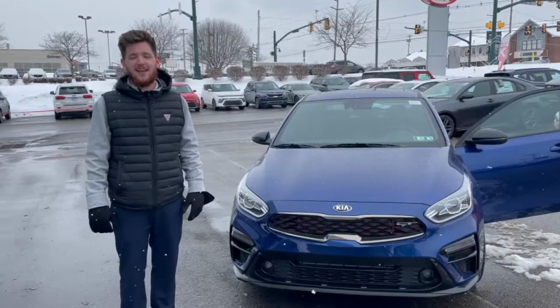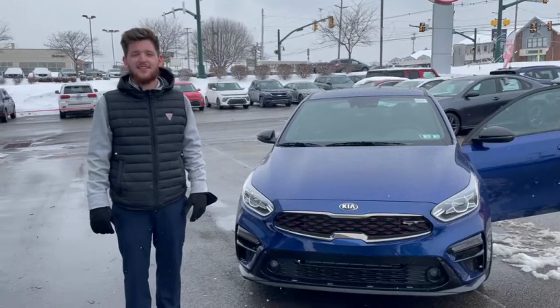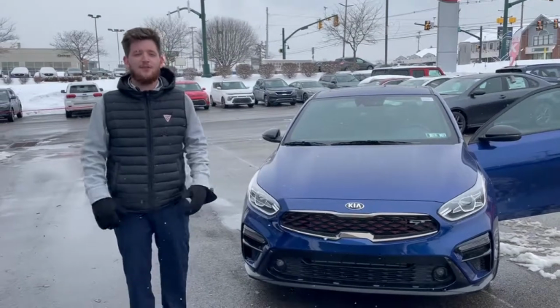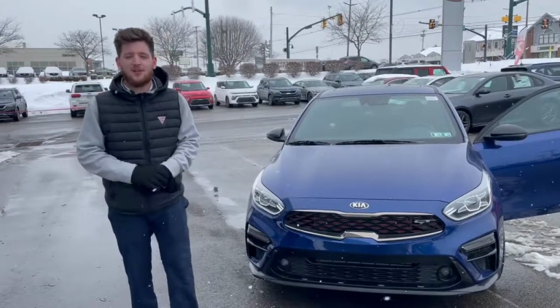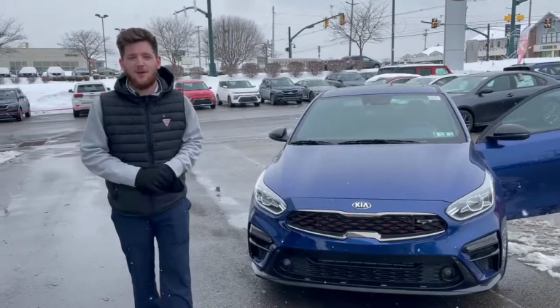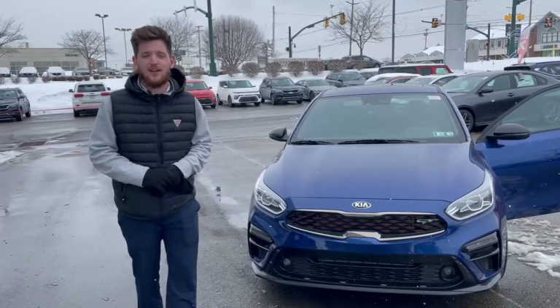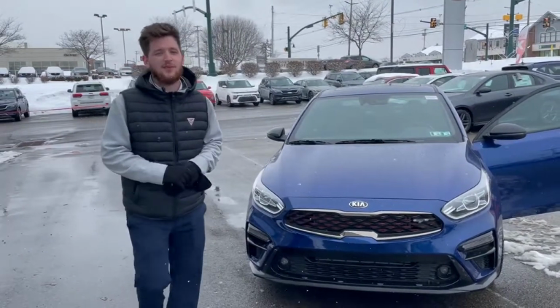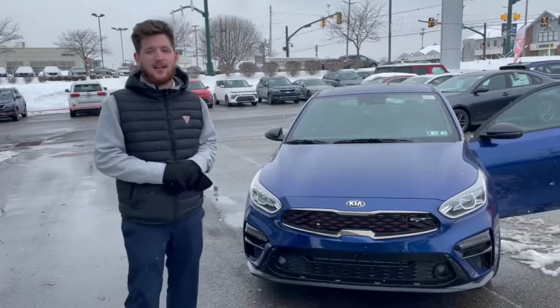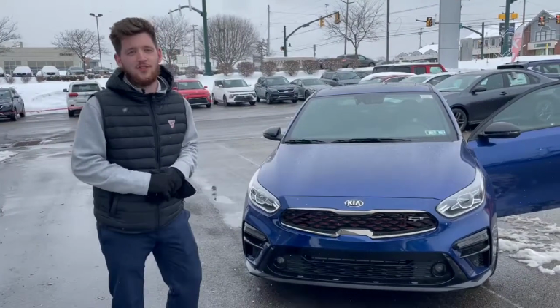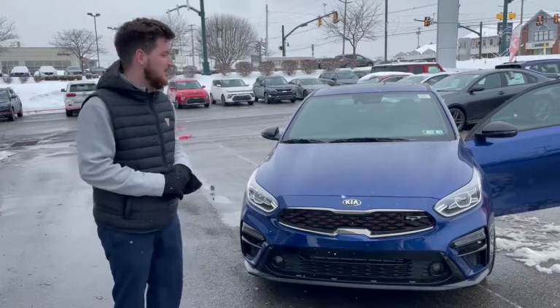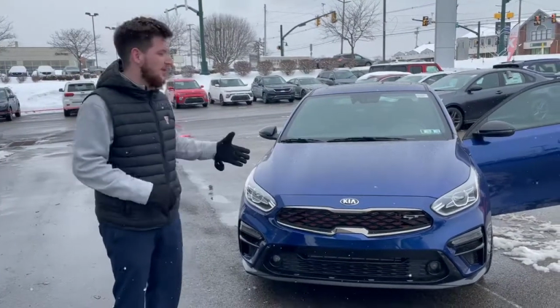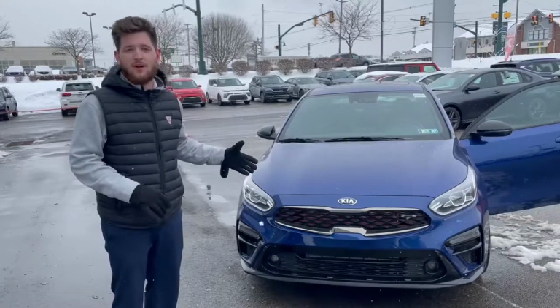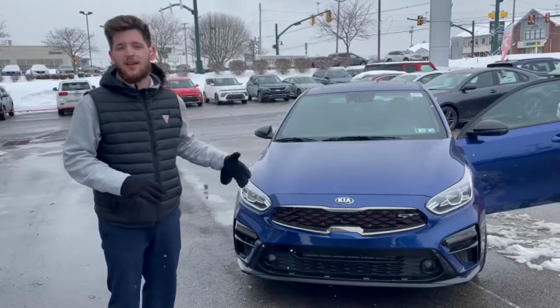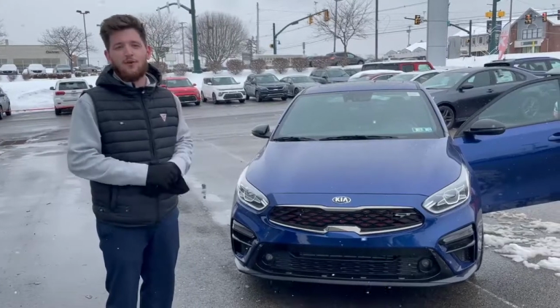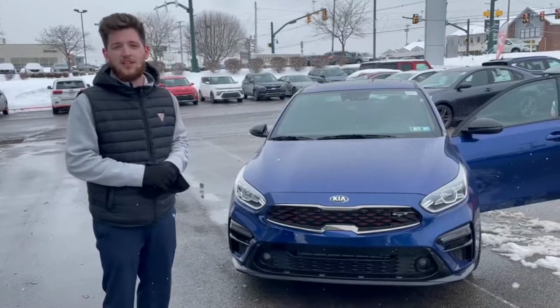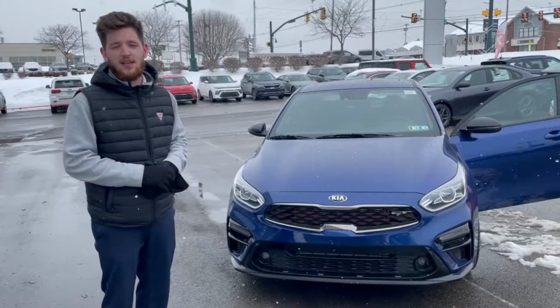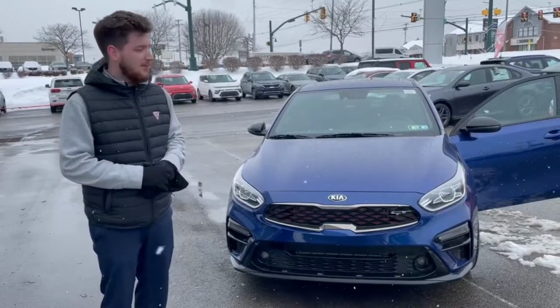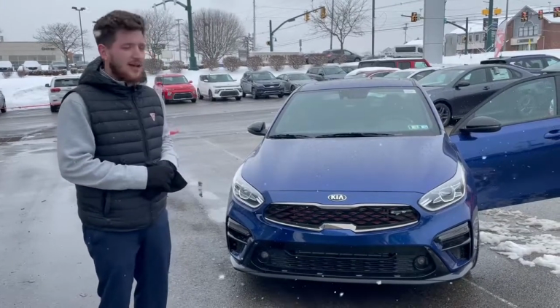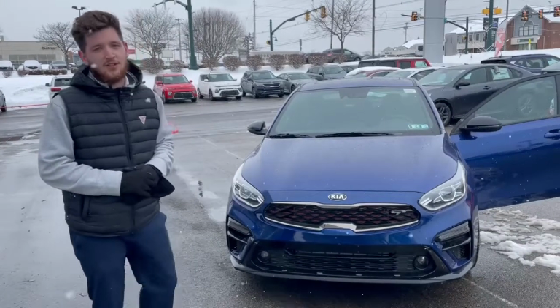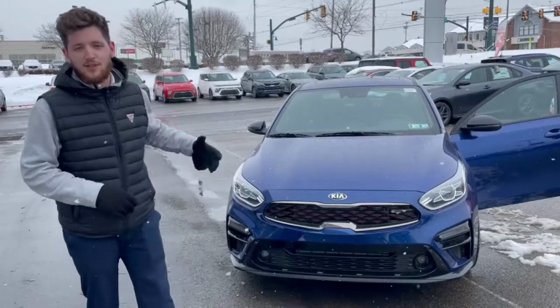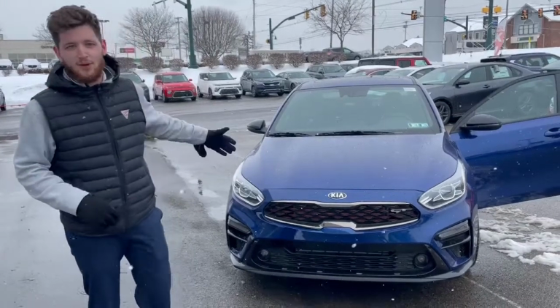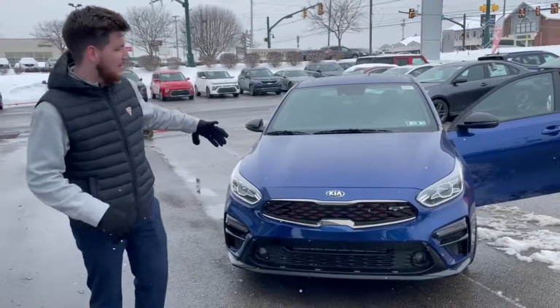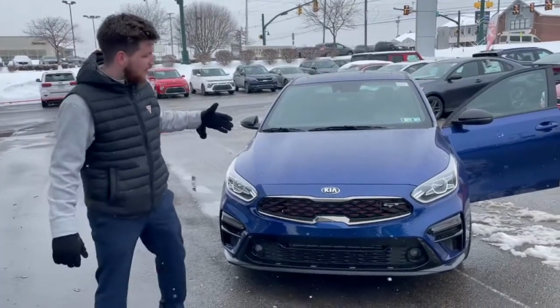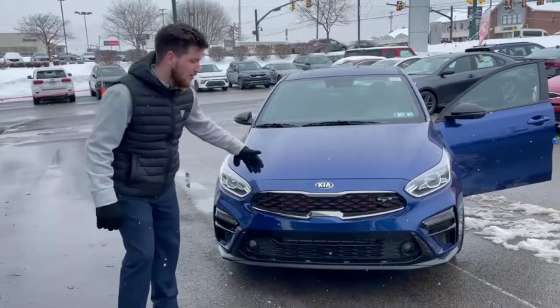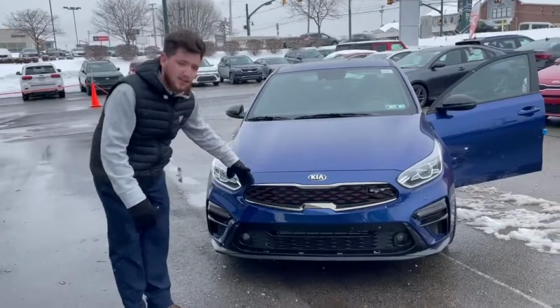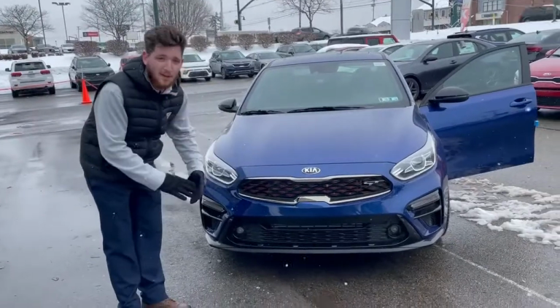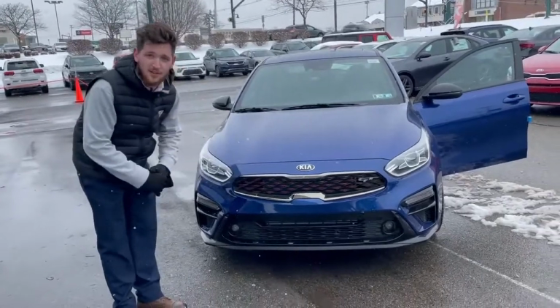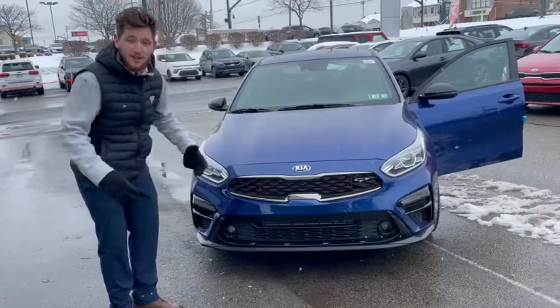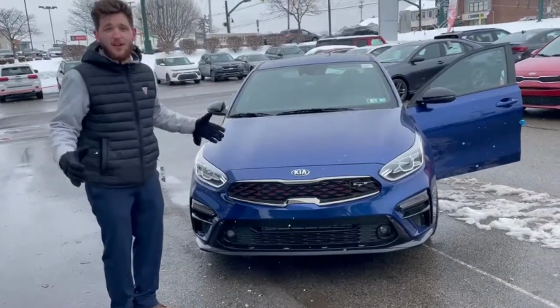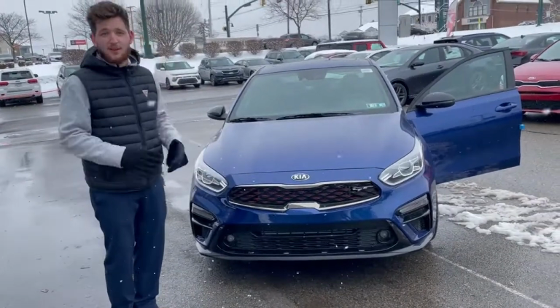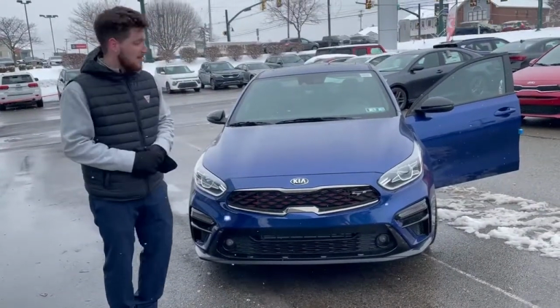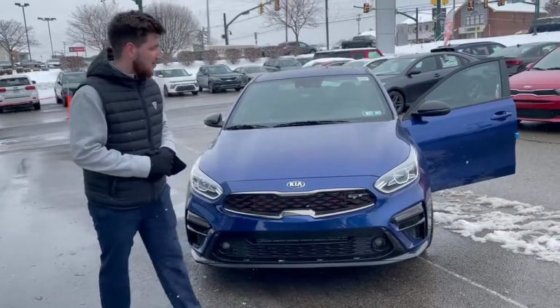Hey guys, Garrett from Jim's Rookie Kia in Wexford here. I just want to take a second to introduce you to the 2021 Kia Forte GT. This is an amazing car — as you can see with this blue color, the red on the grille definitely just pops out and makes you look at it twice.